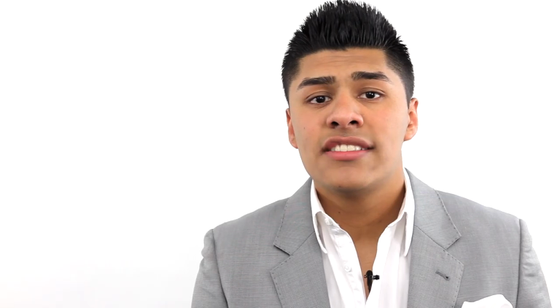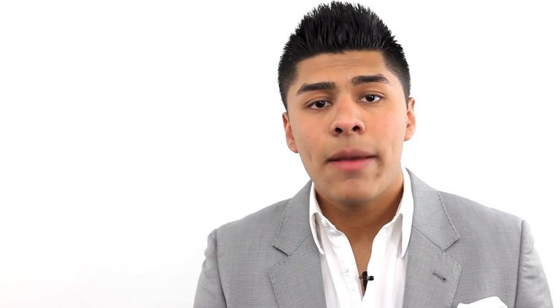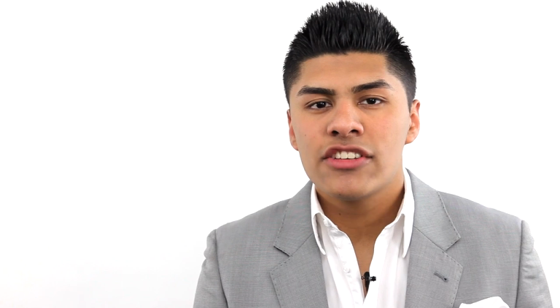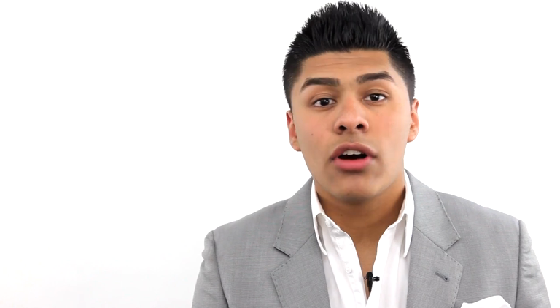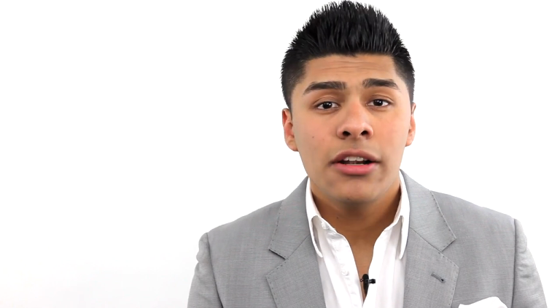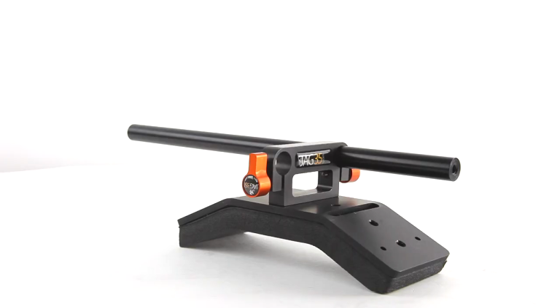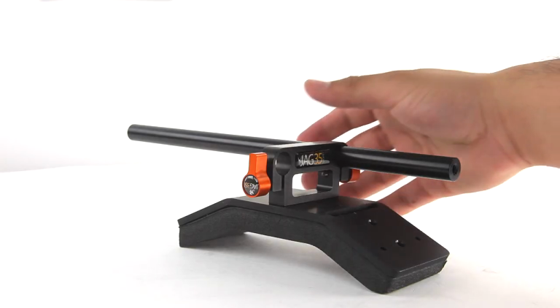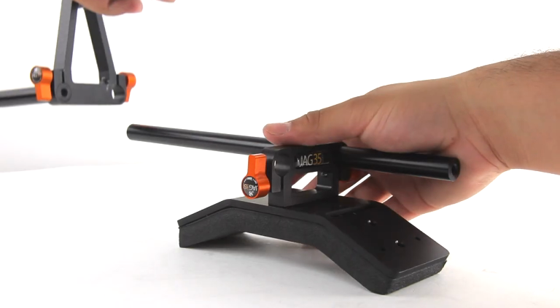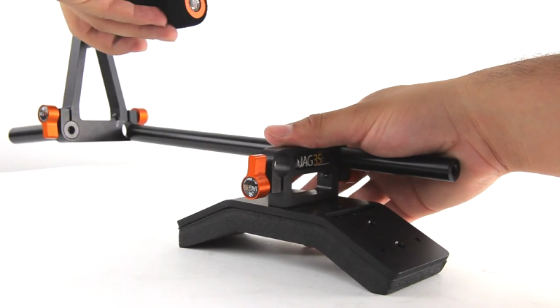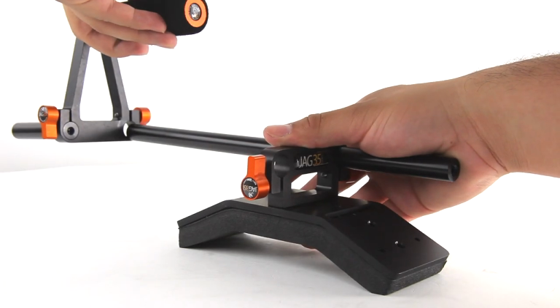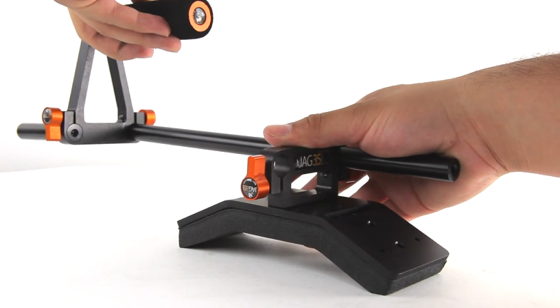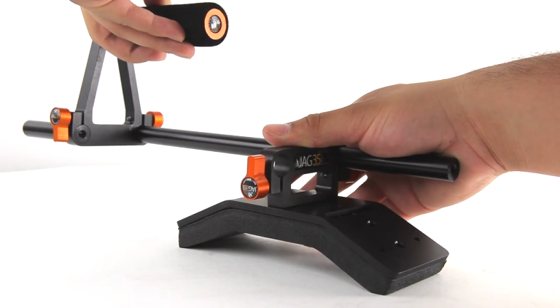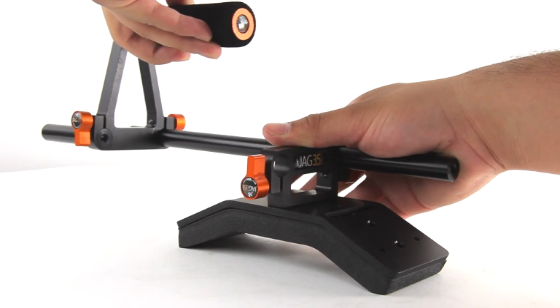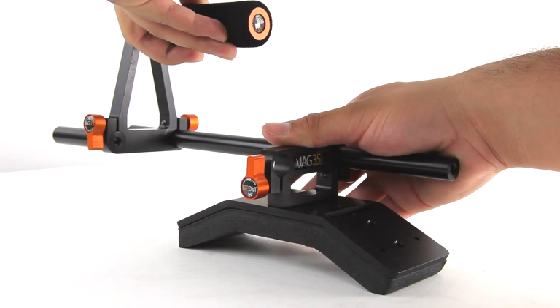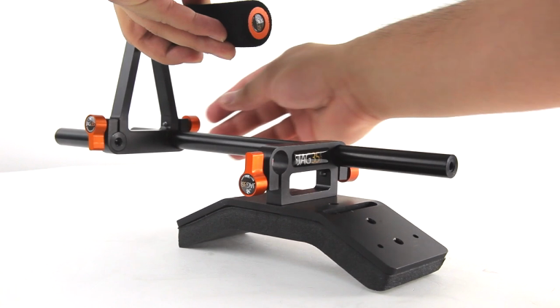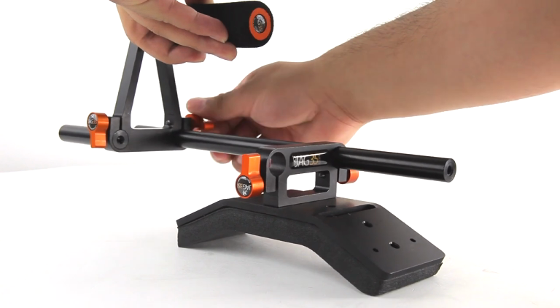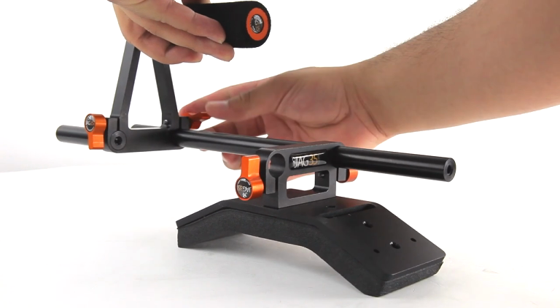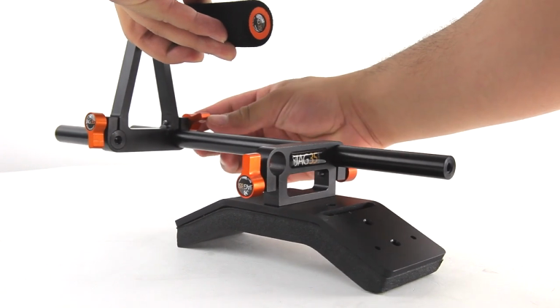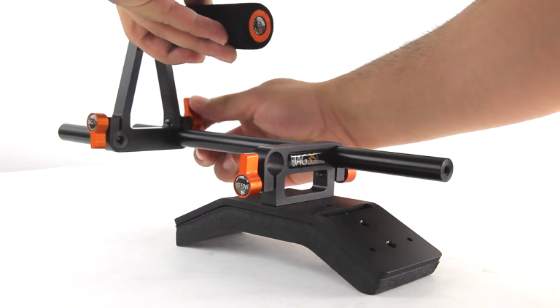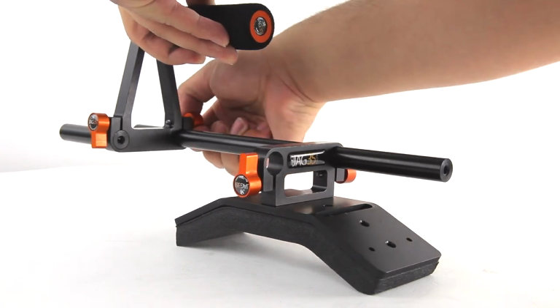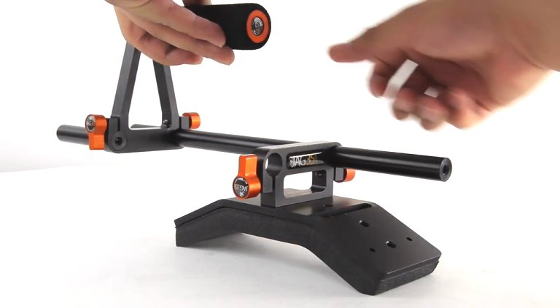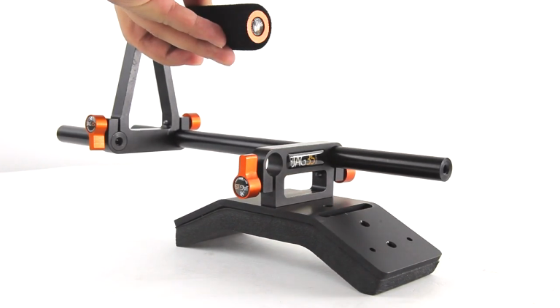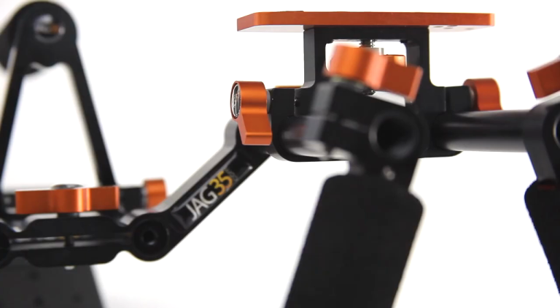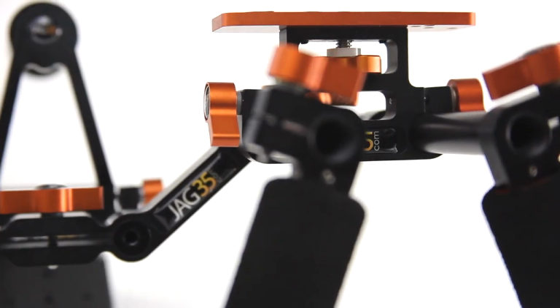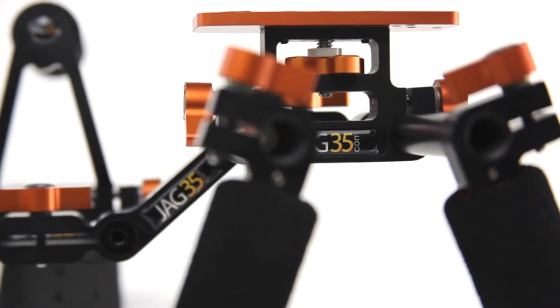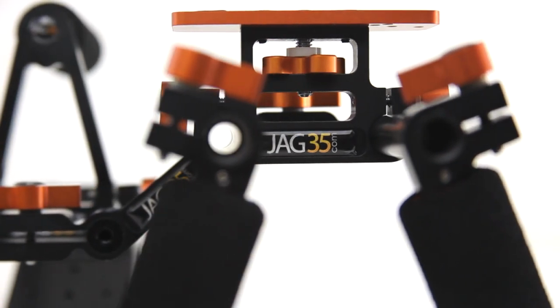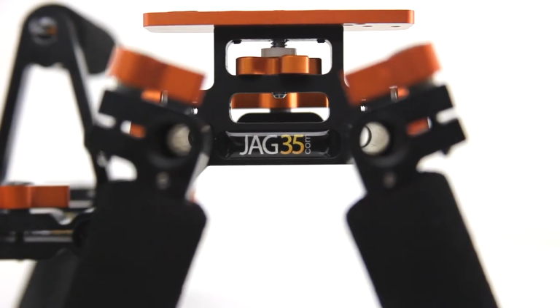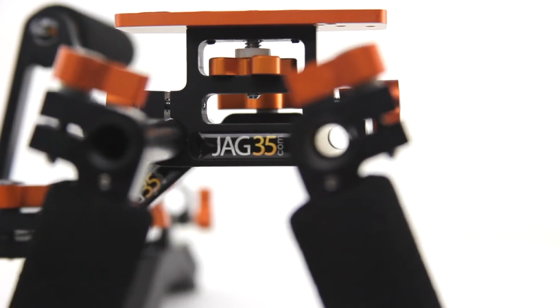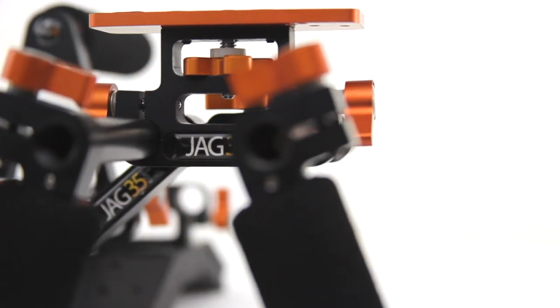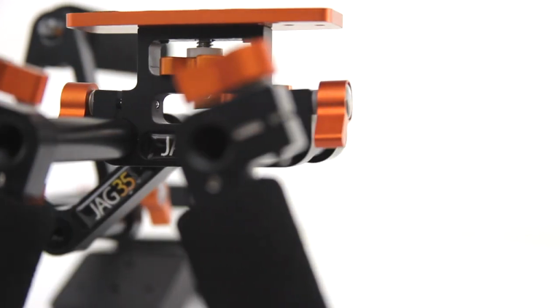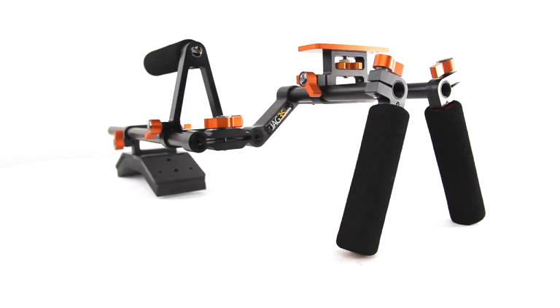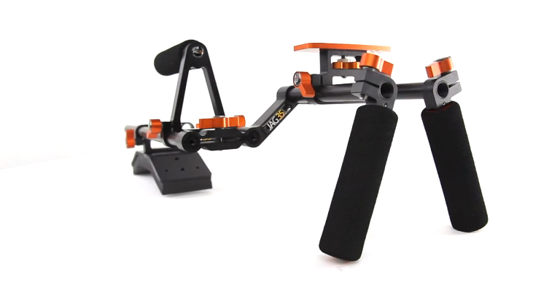Considering that many of us travel on a regular basis, our goal was to construct a rig that while being affordable, can also be portable. That's why we designed the FuelRunner, which has the capacity to travel wherever you go with considerable ease.